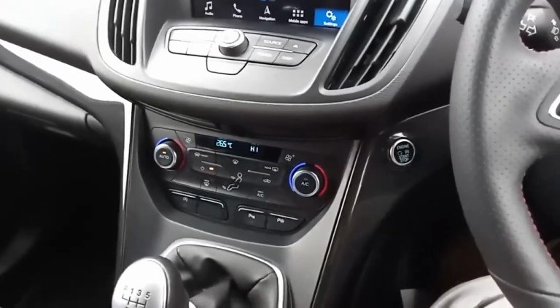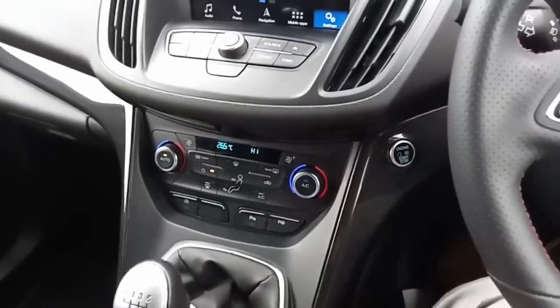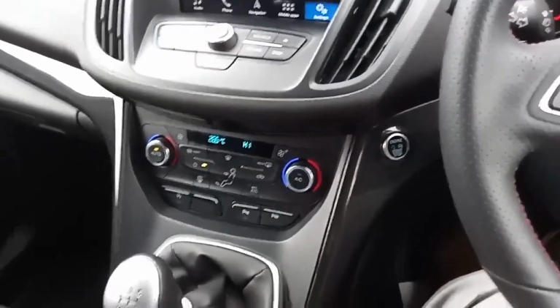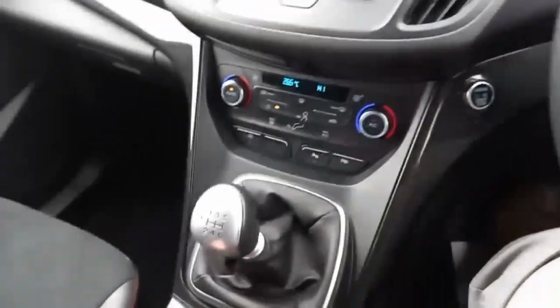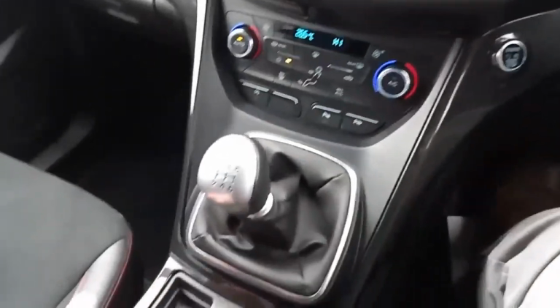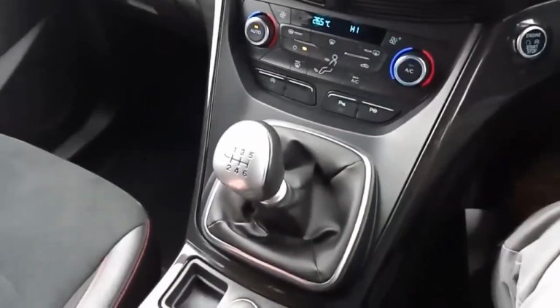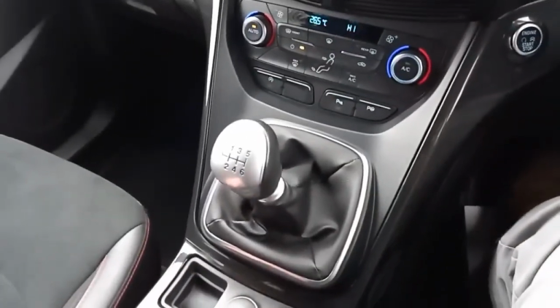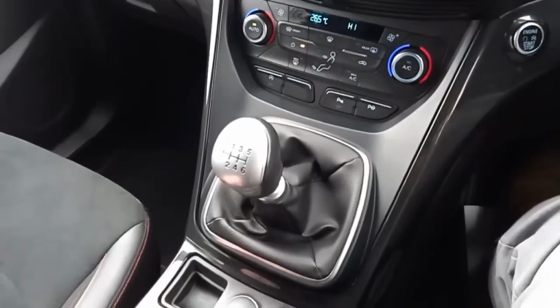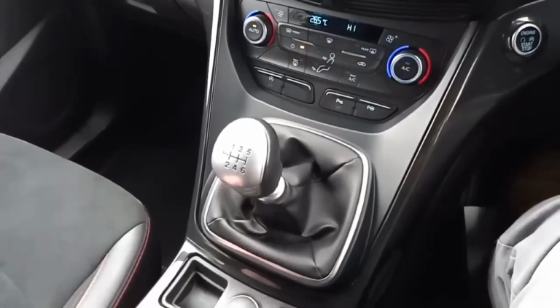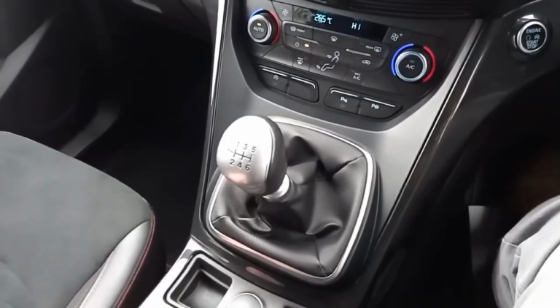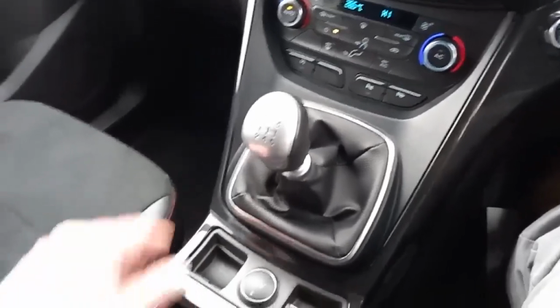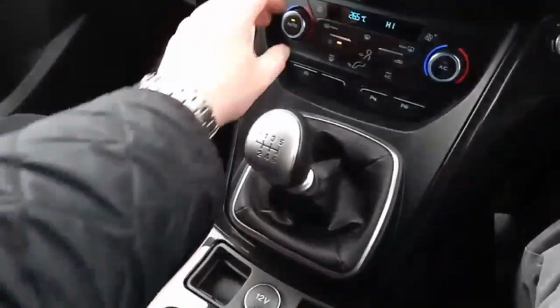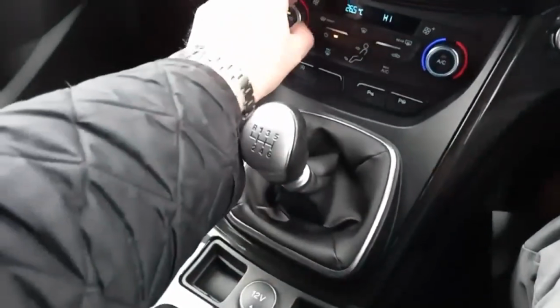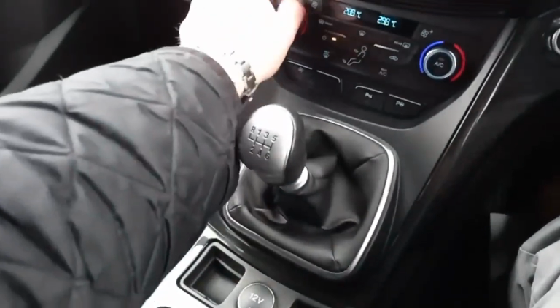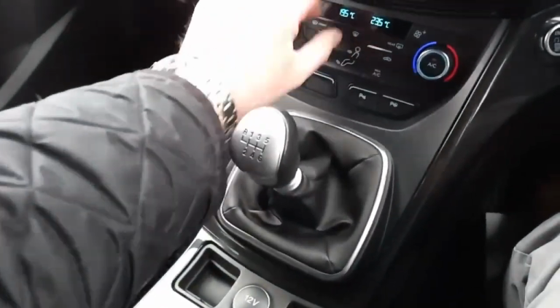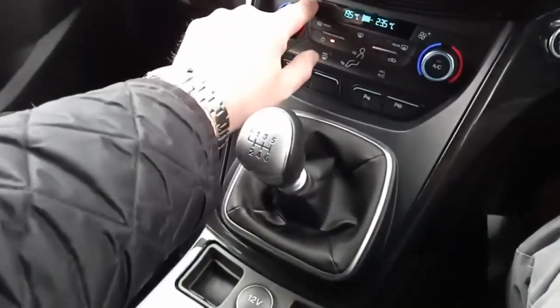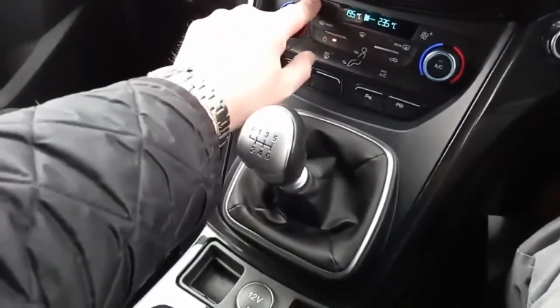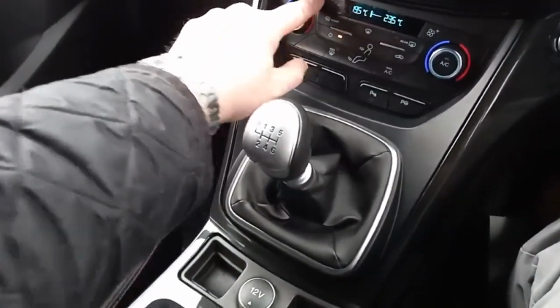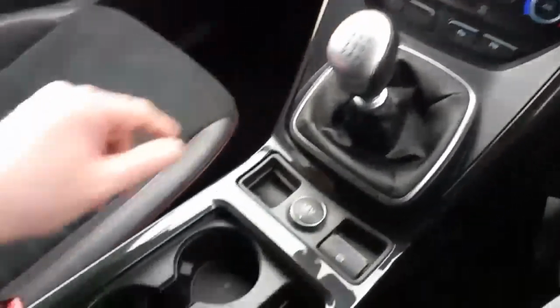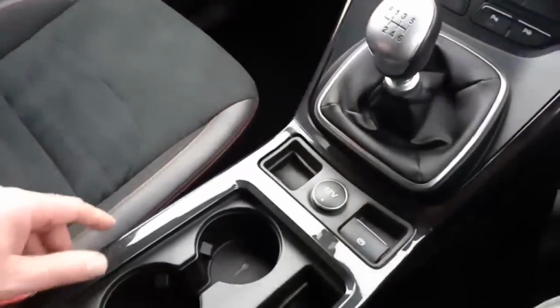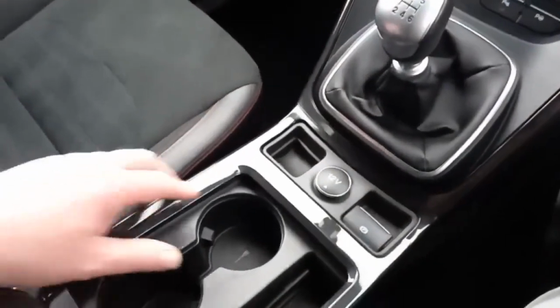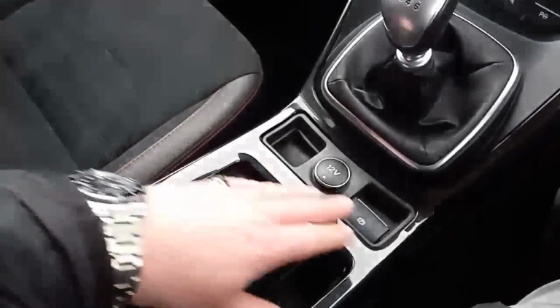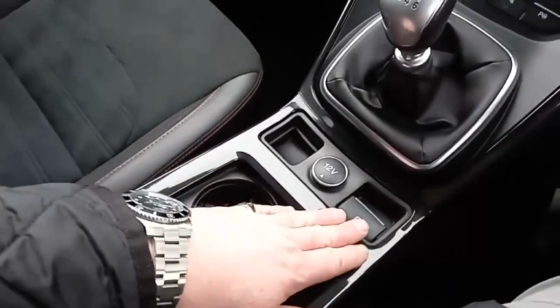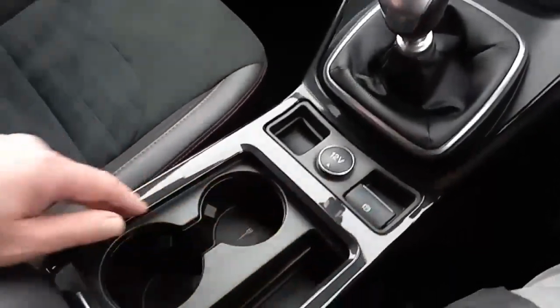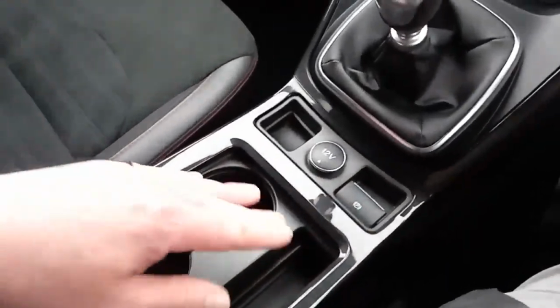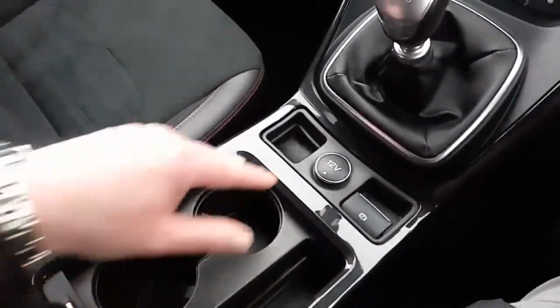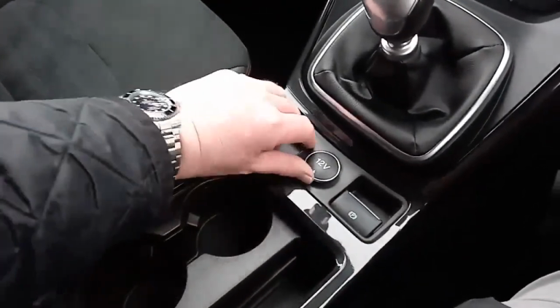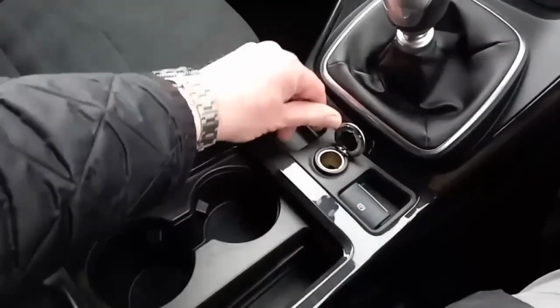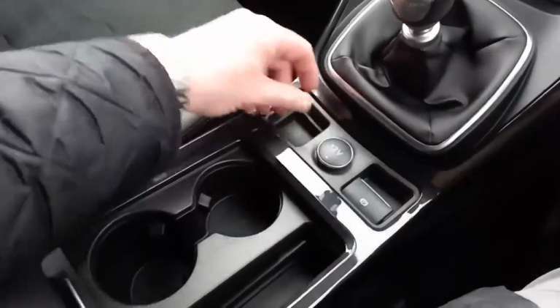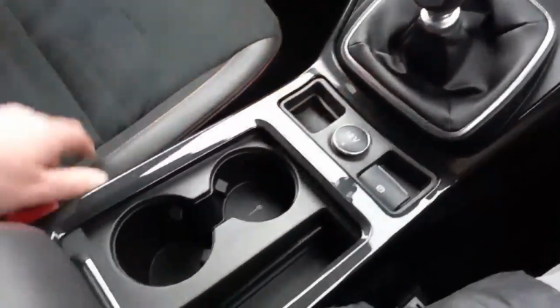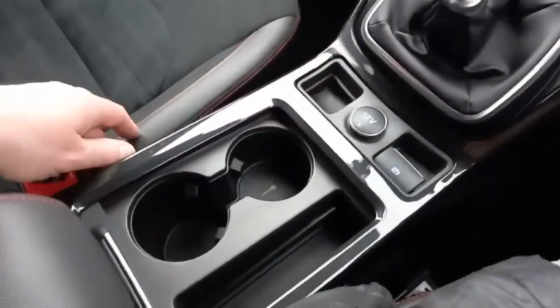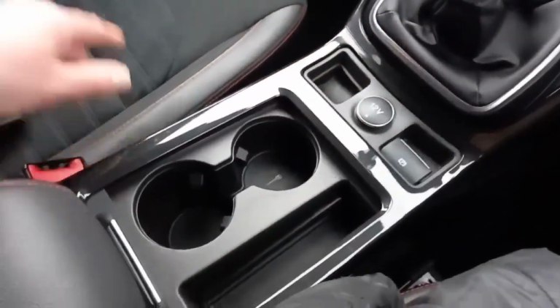Keyless start, six-speed manual gearbox, electronic handbrake, cupholders, and your 12-volt socket.